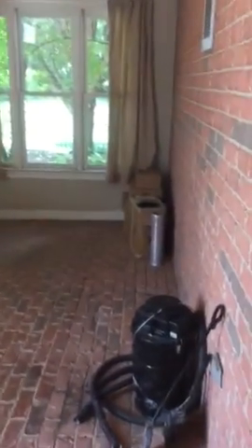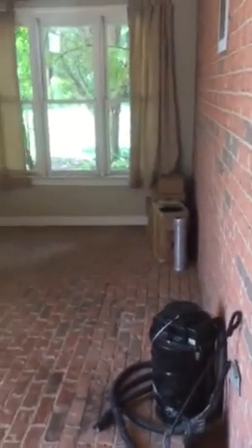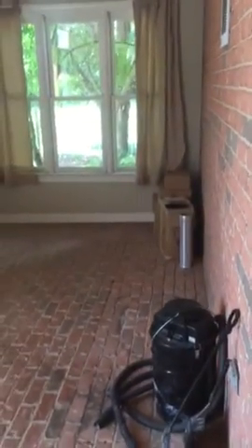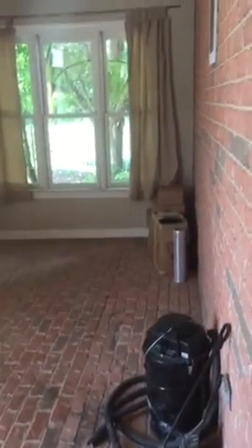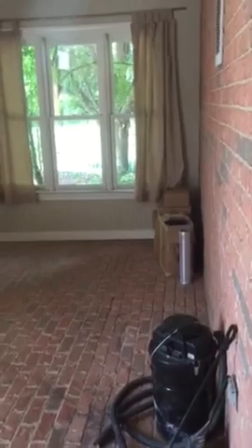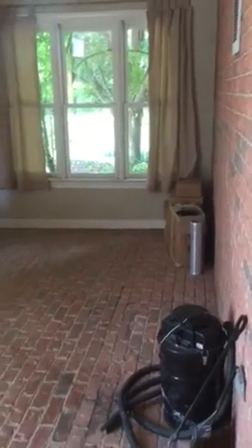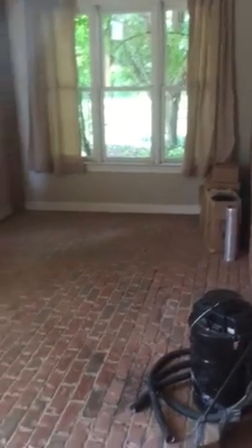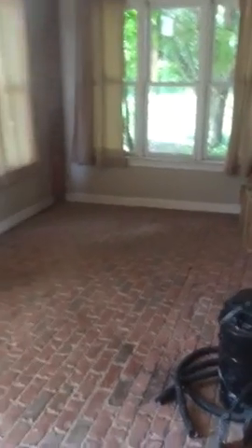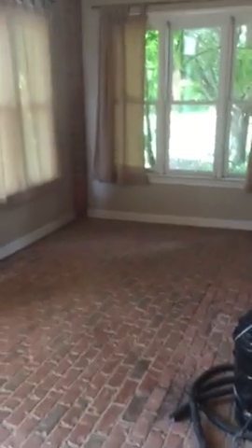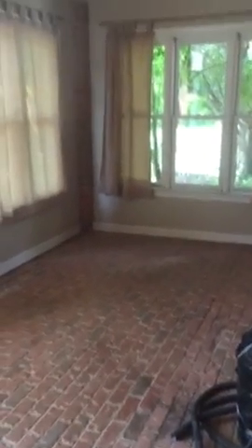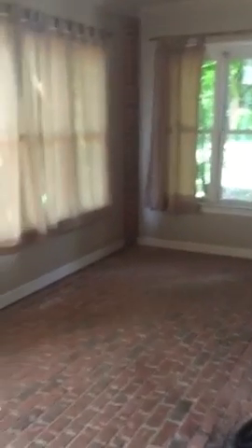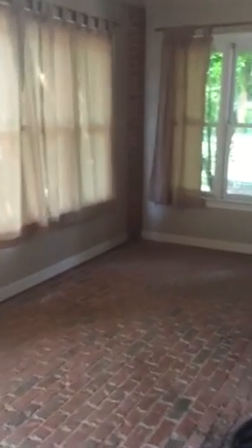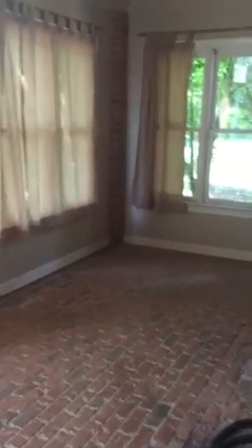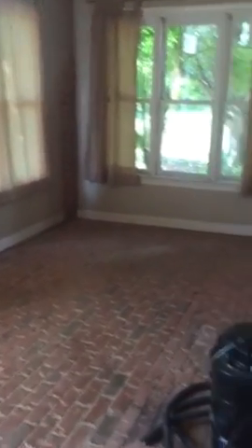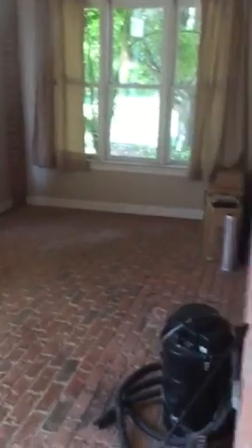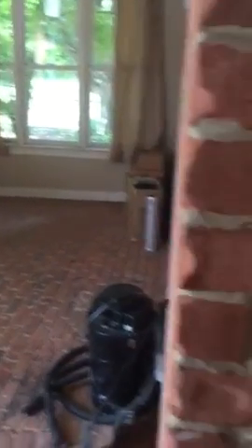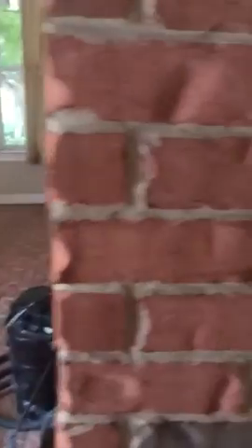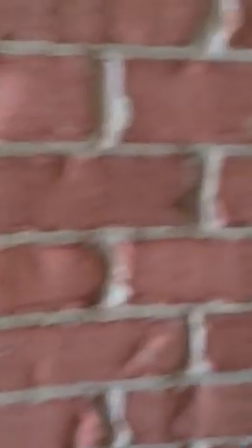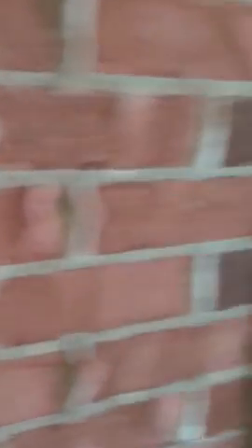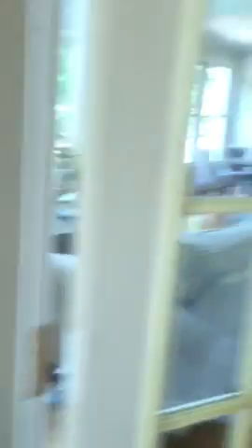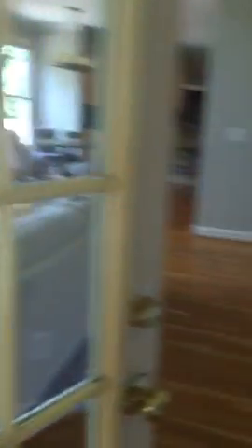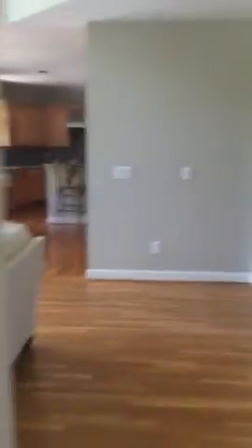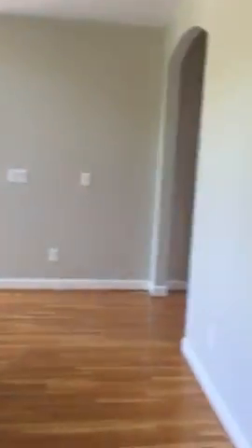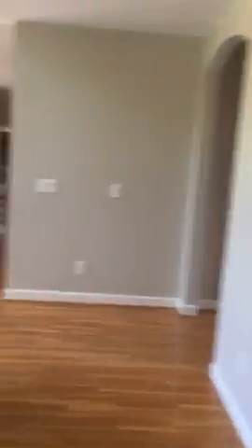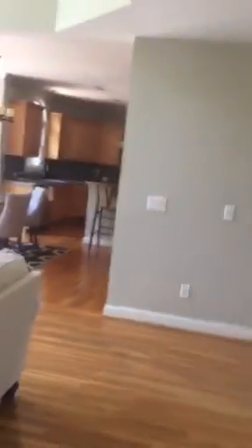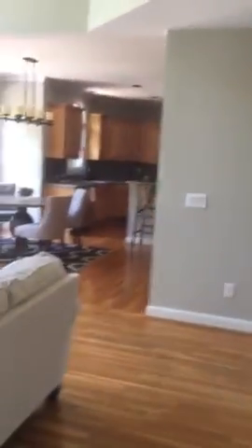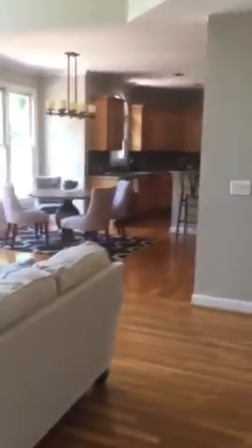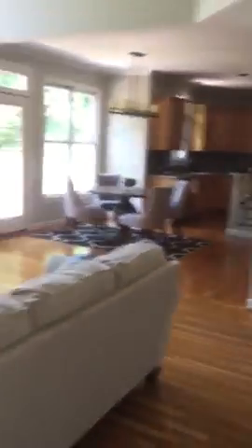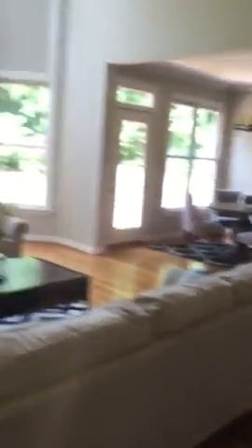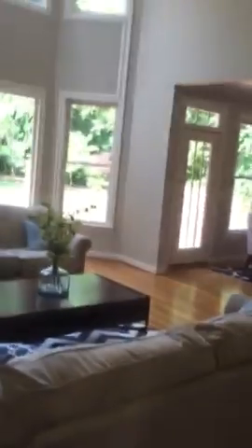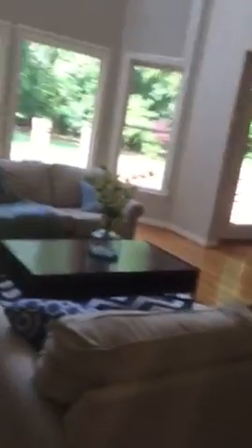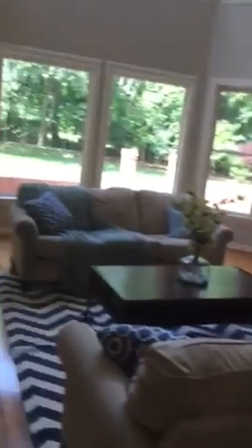This is a little sunroom. Obviously they've got these drapes on it that make it feel a little dark, and it's got a little funky smell to it, but it could be brightened up and opened up.